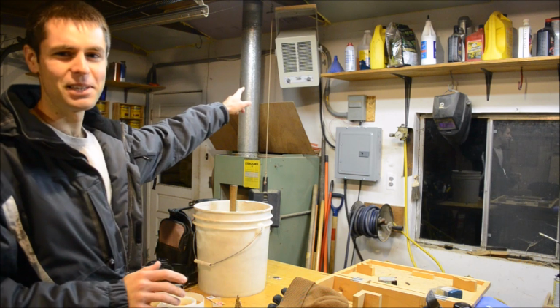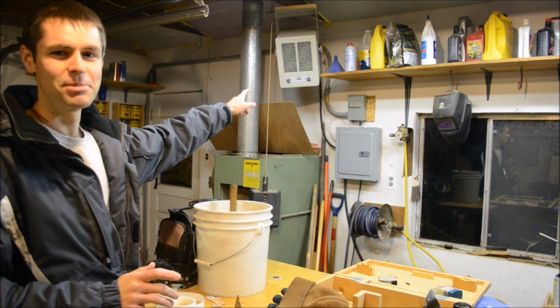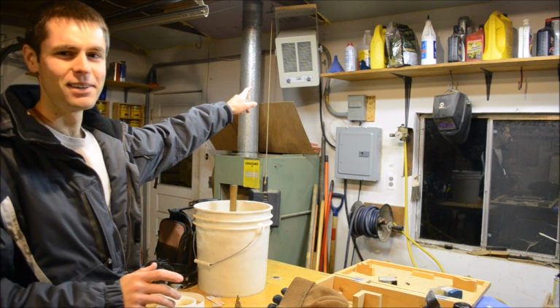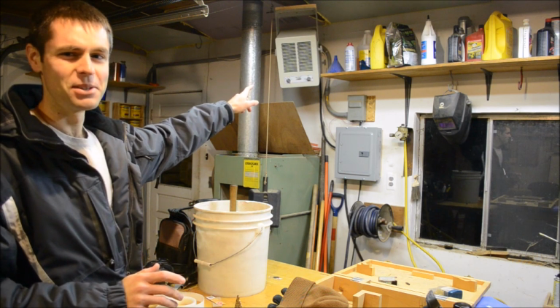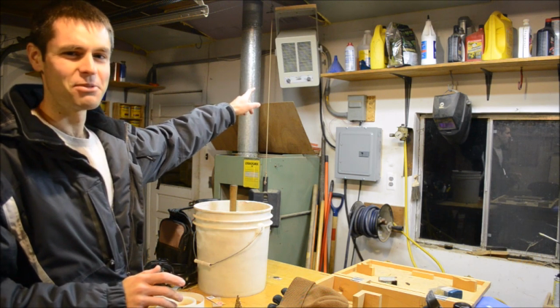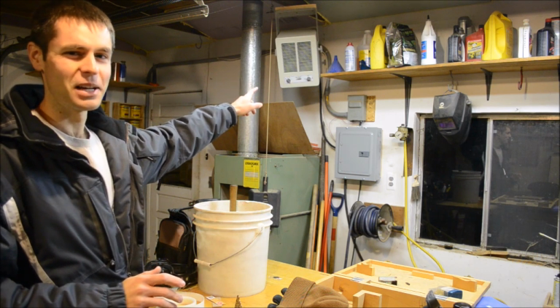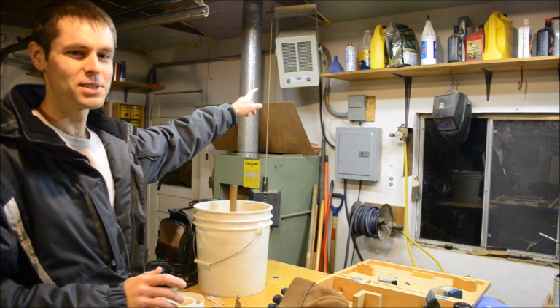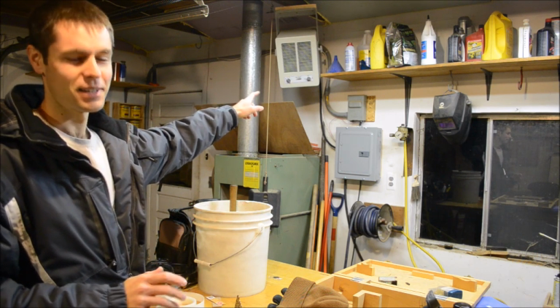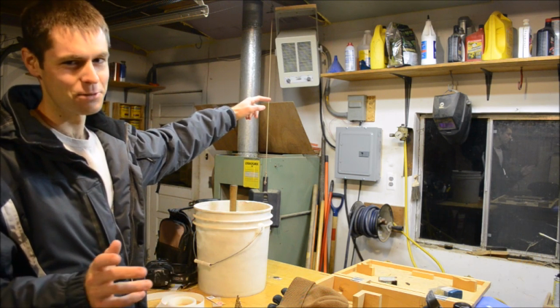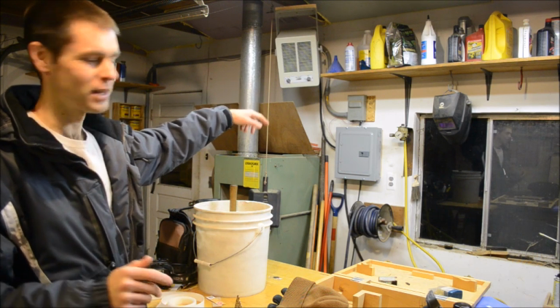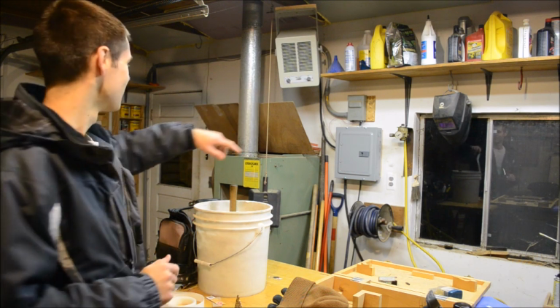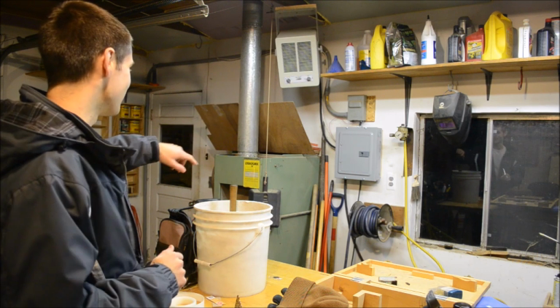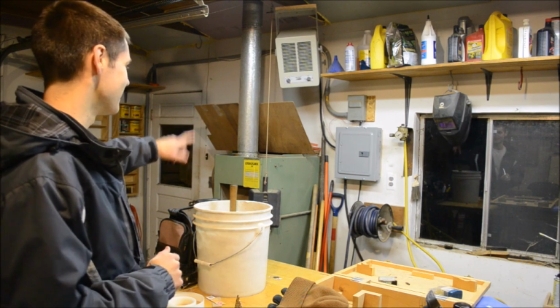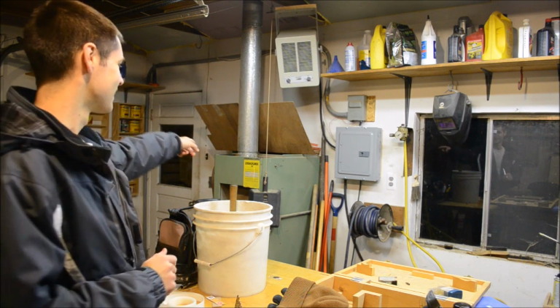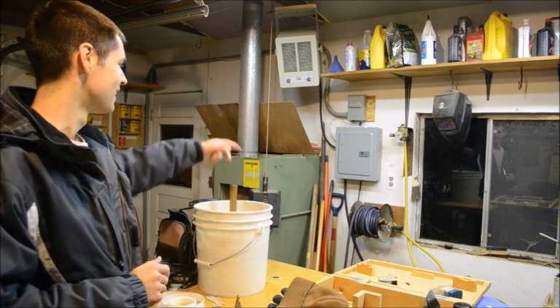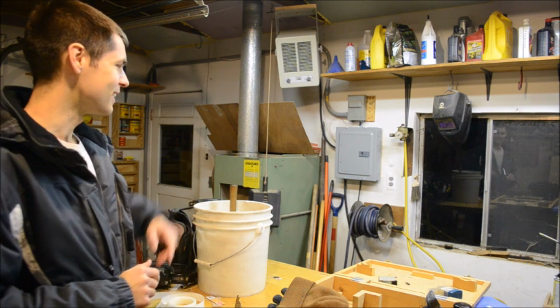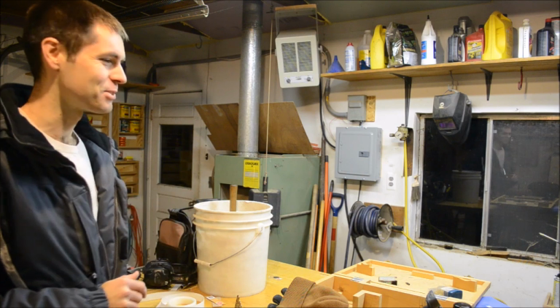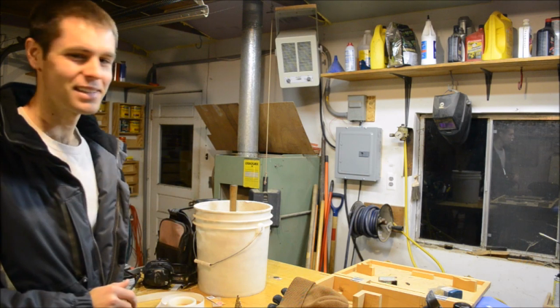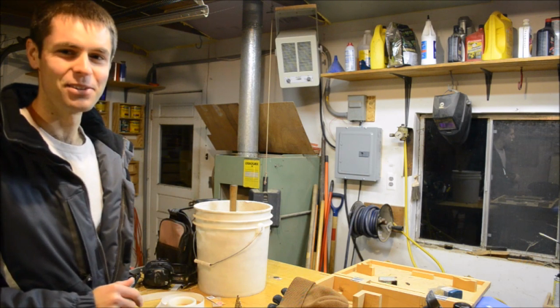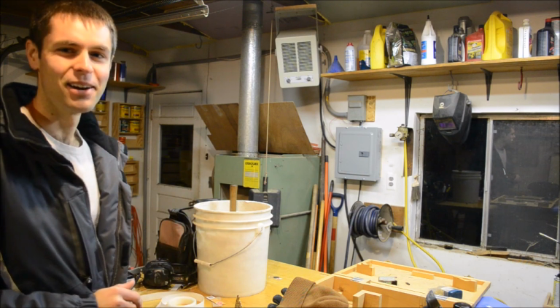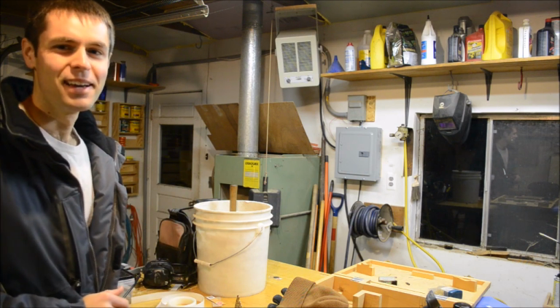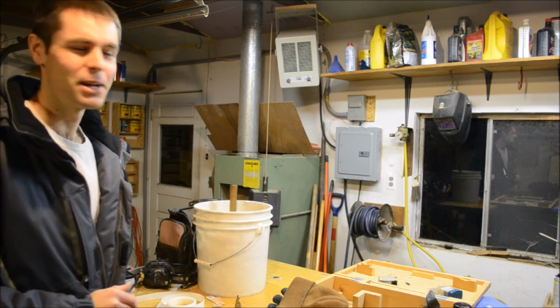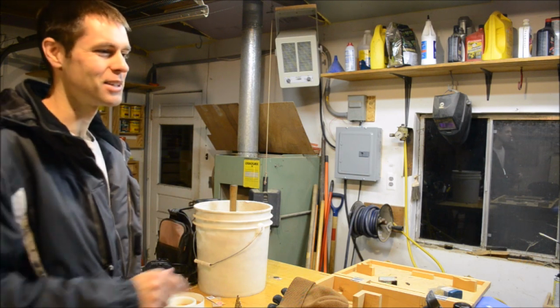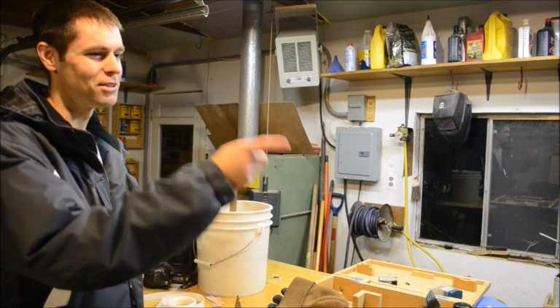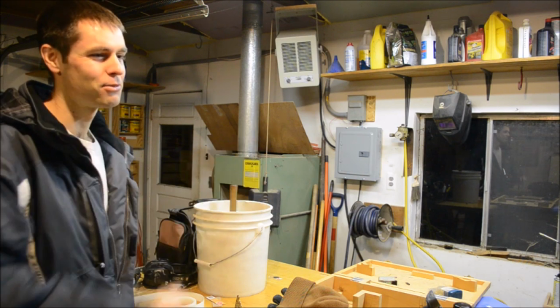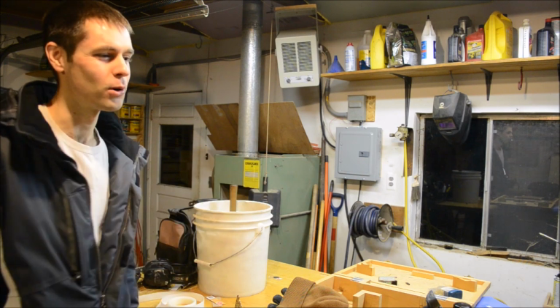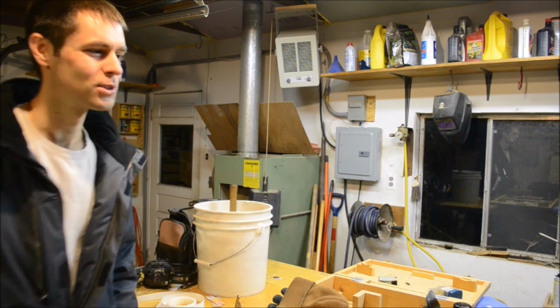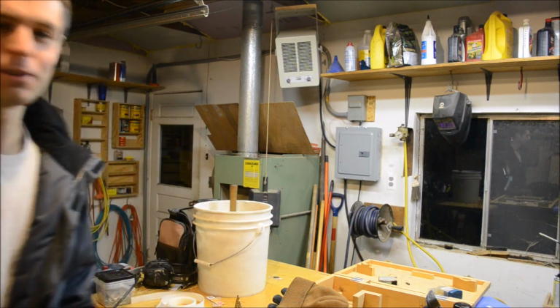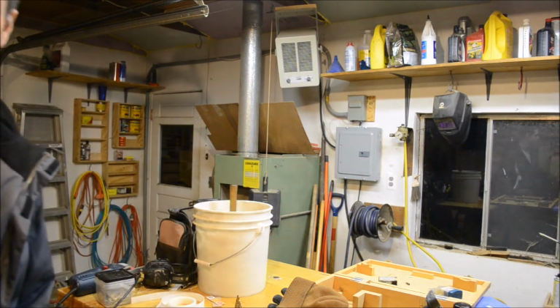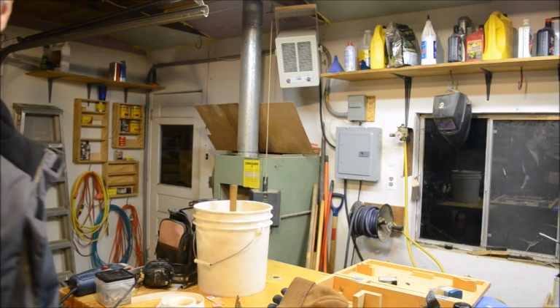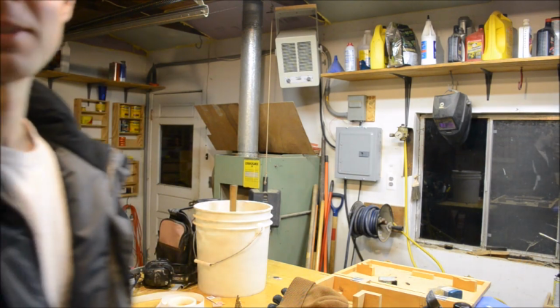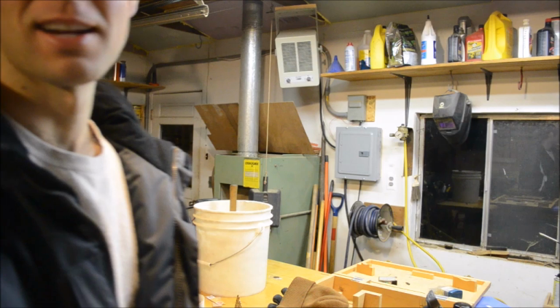There's an electric heater up there that runs on 40 amps, 240 volts, and then a natural gas heater there. We actually also have a forge over here, blacksmithing style.